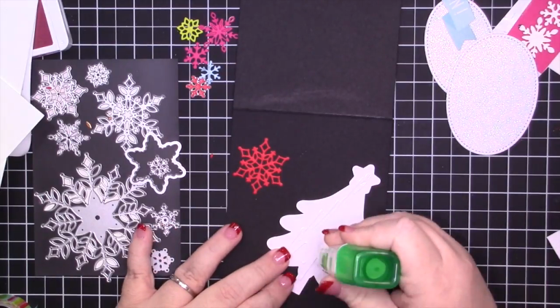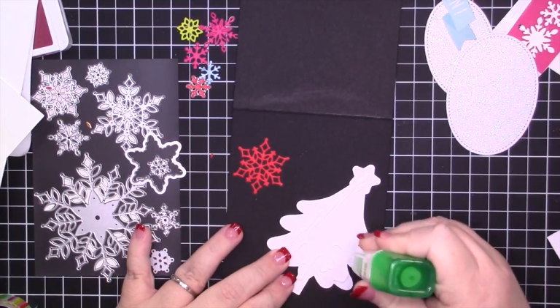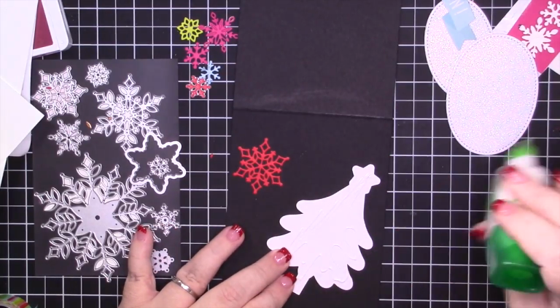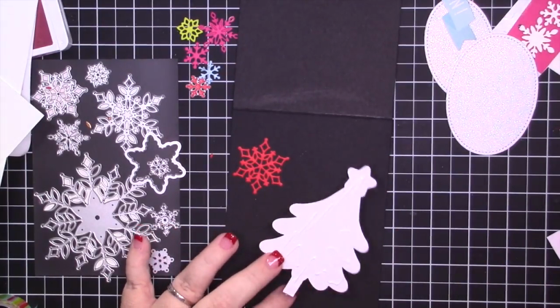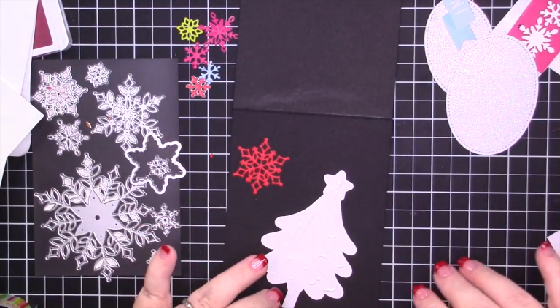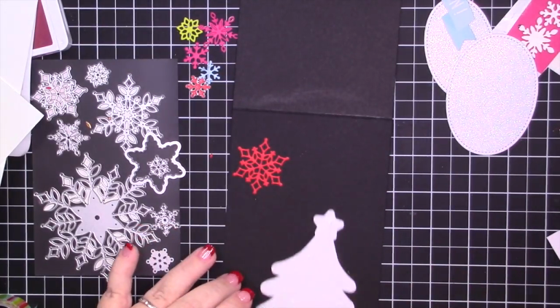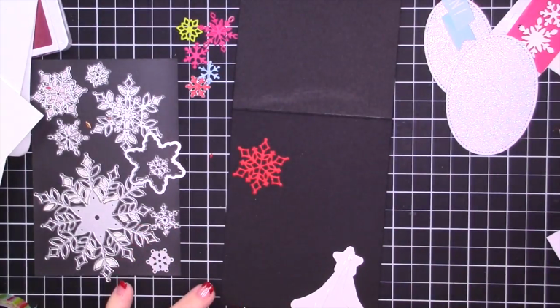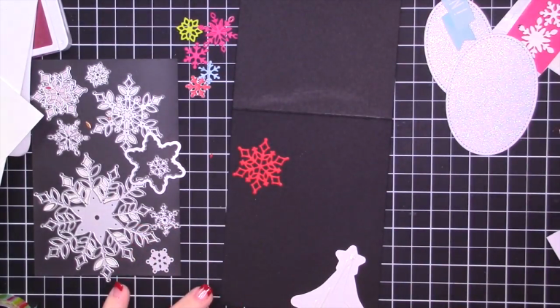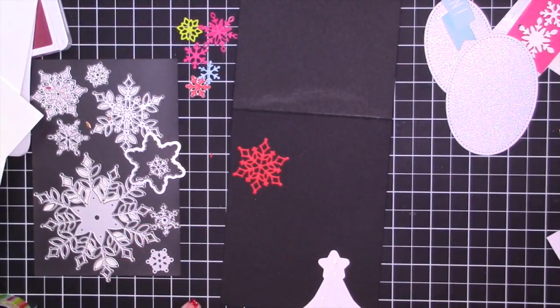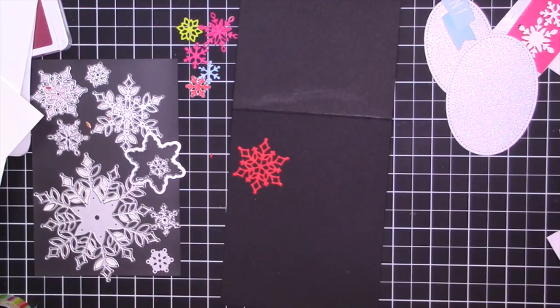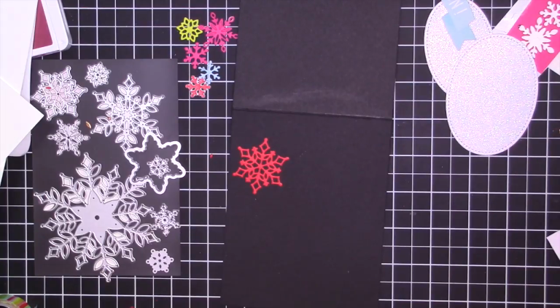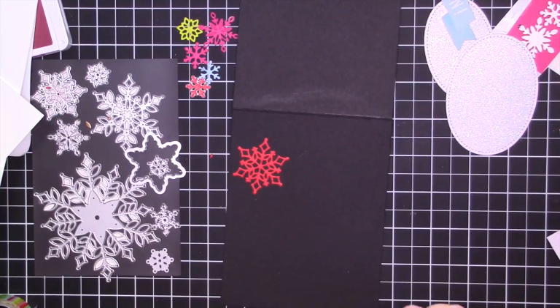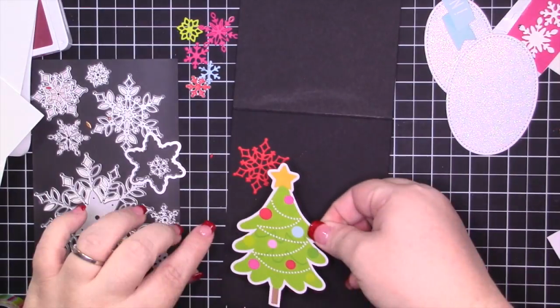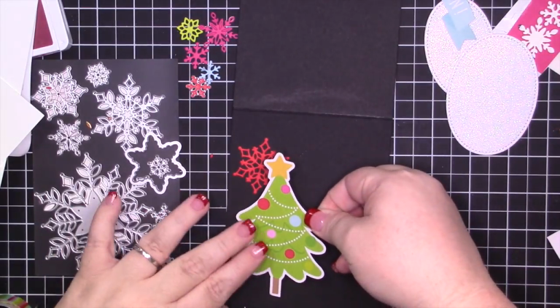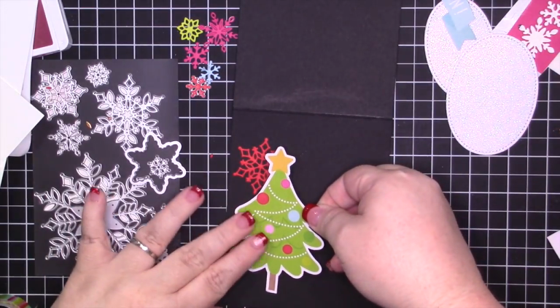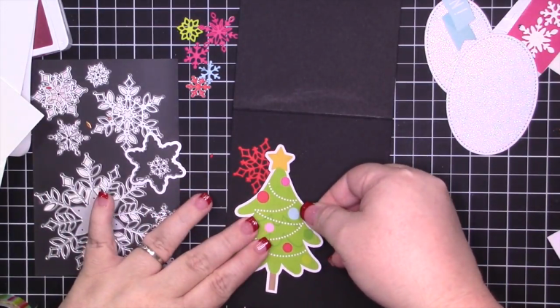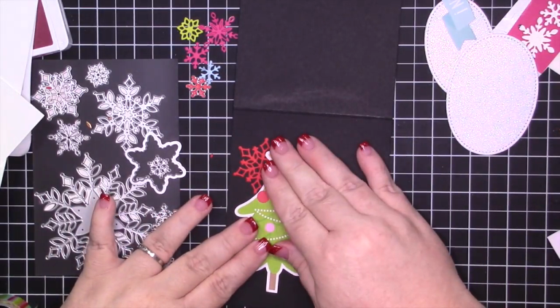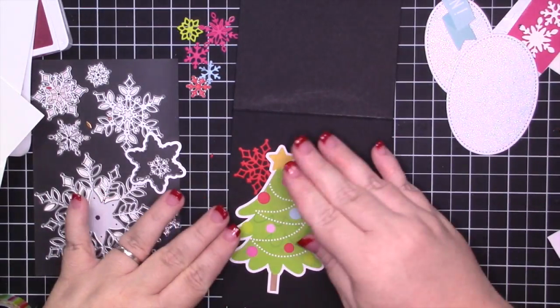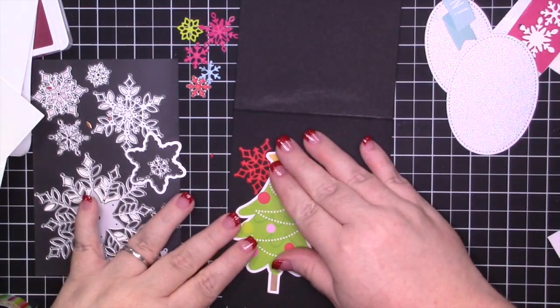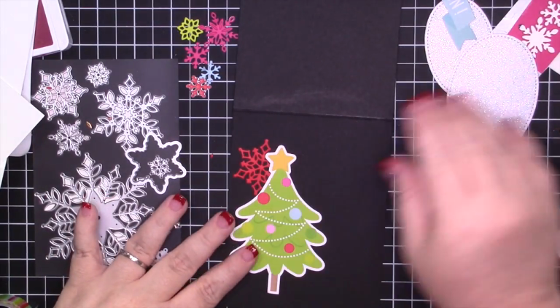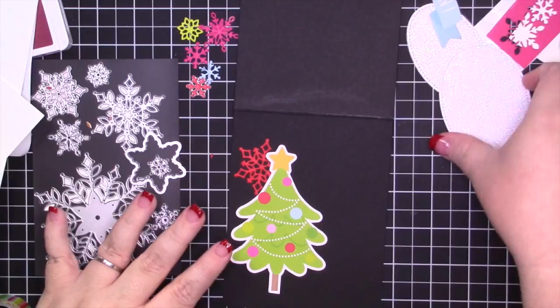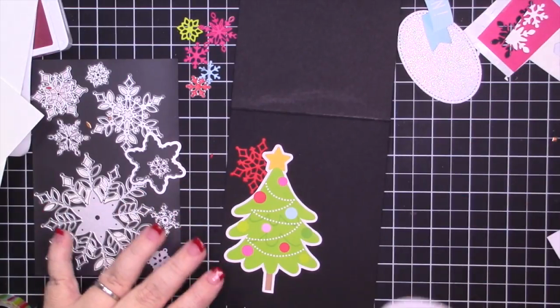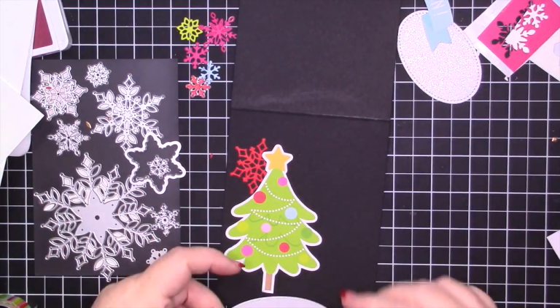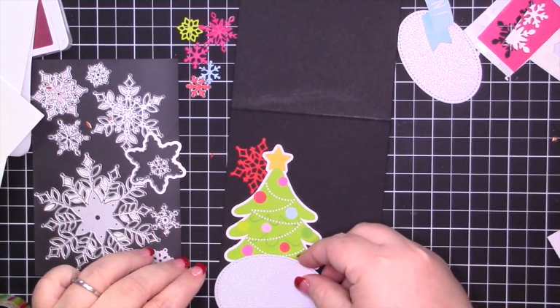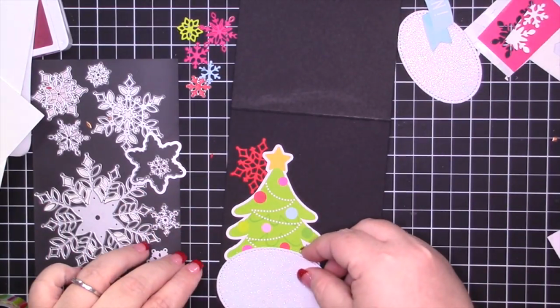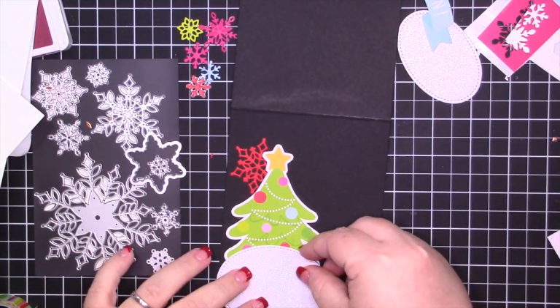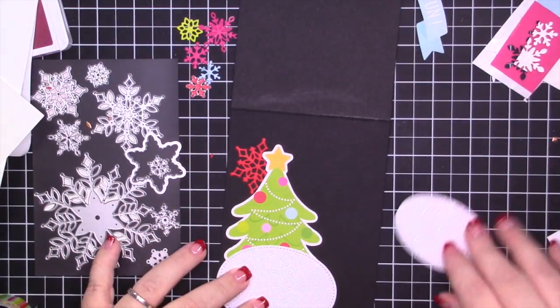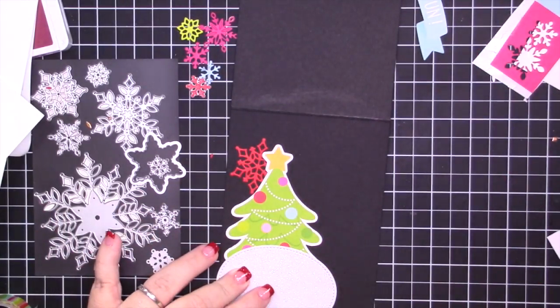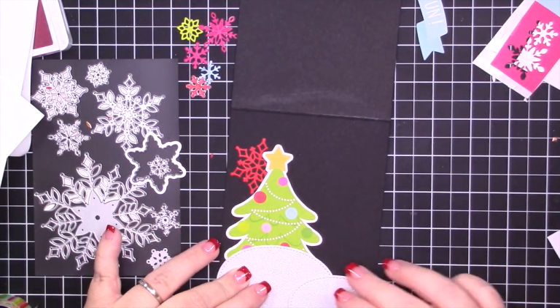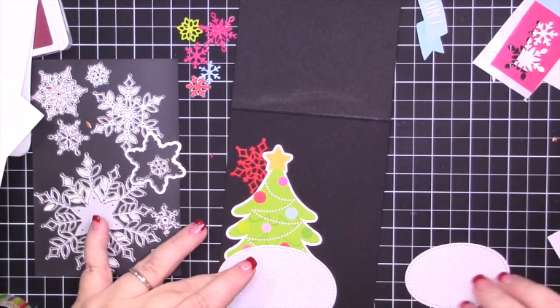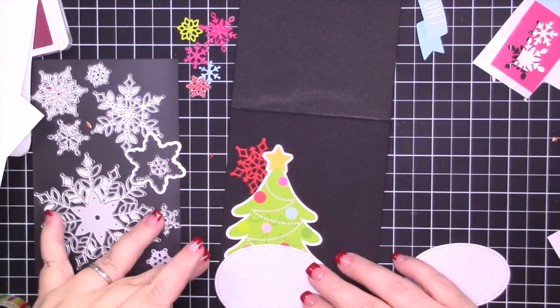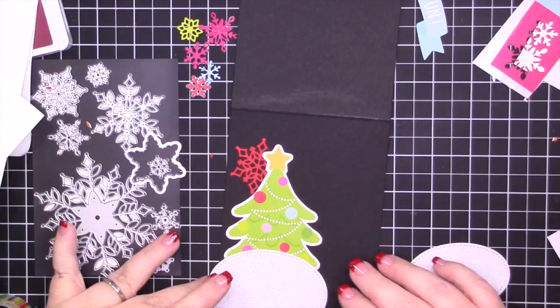I just love the colors in these Doodle Bug packs, and the colors from the Christmas bulbs on the tree are the colors I picked to go with — so Balmy Blue, Melon Mambo, Poppy Parade, and Lemon Lime Twist.